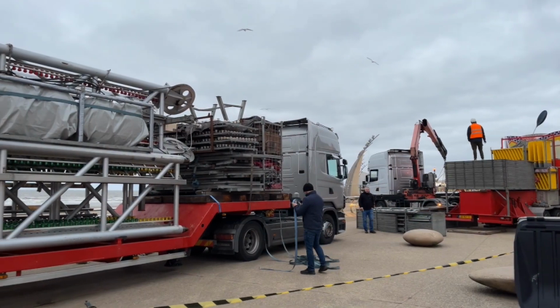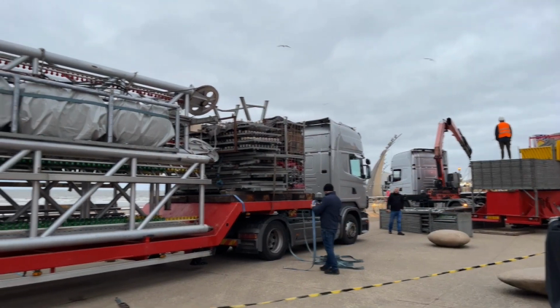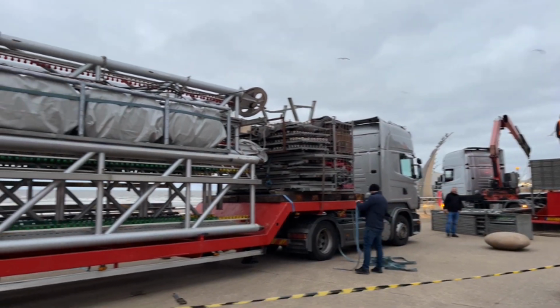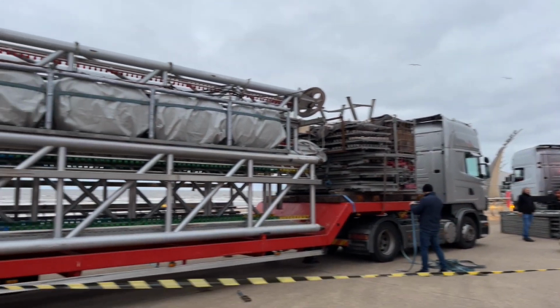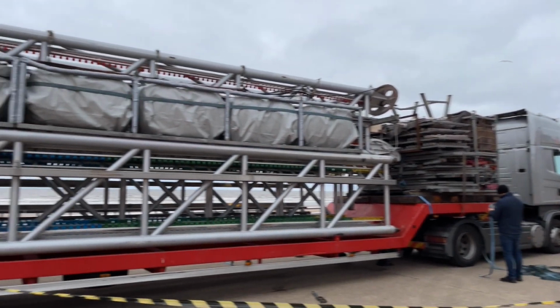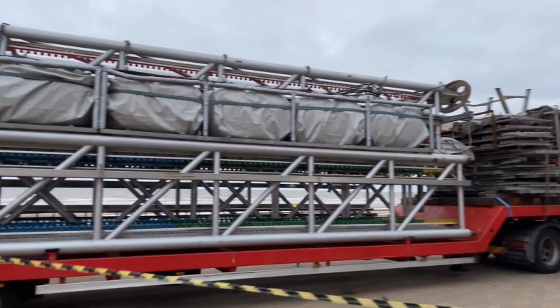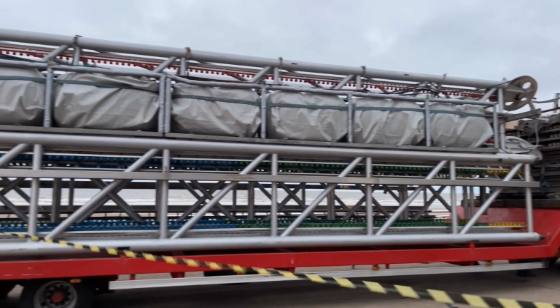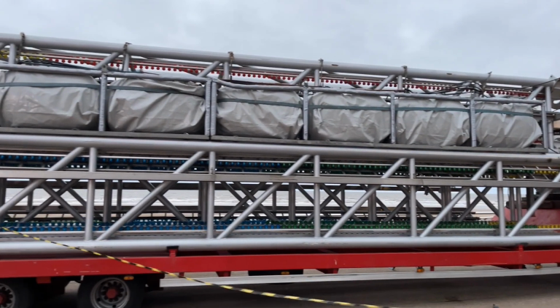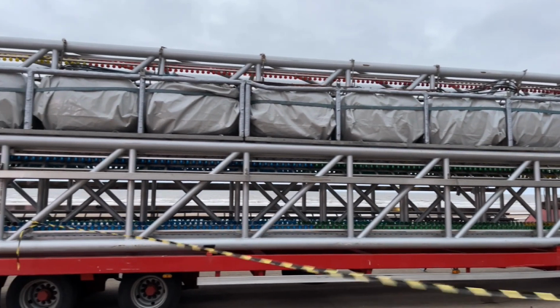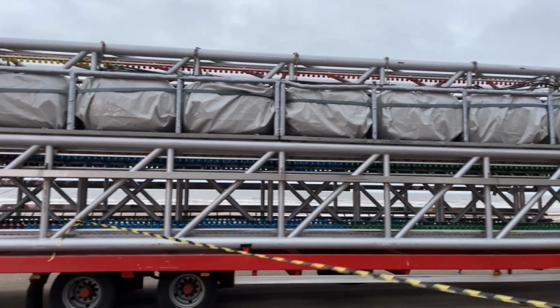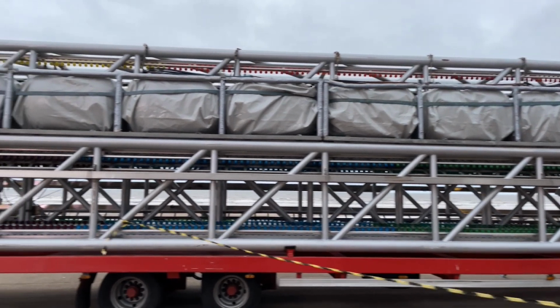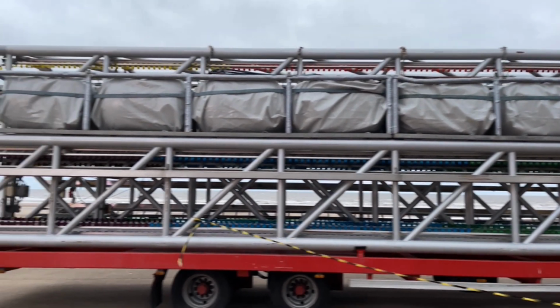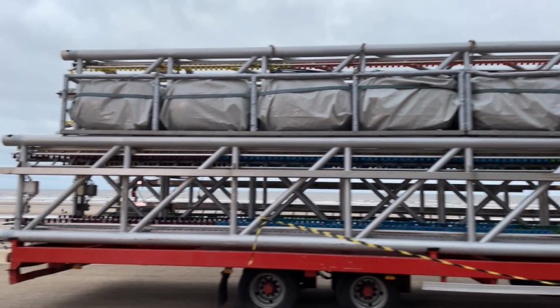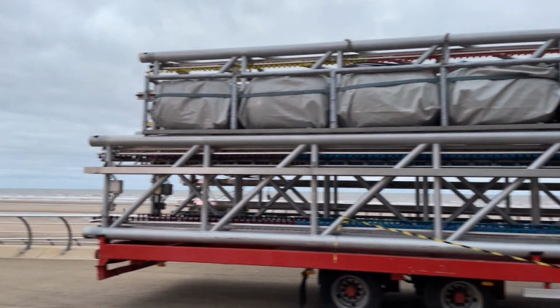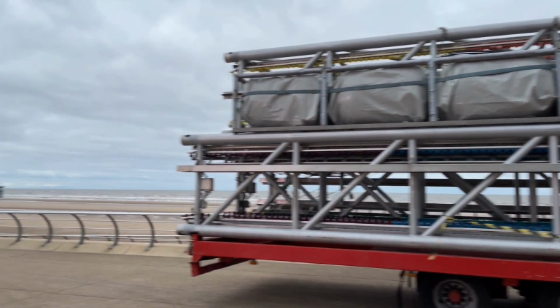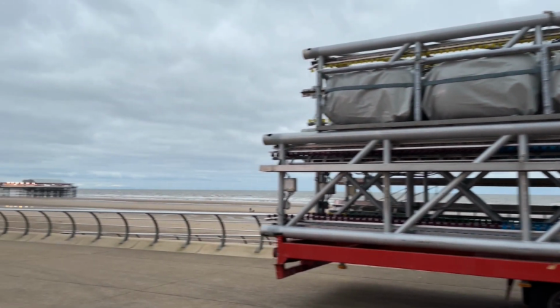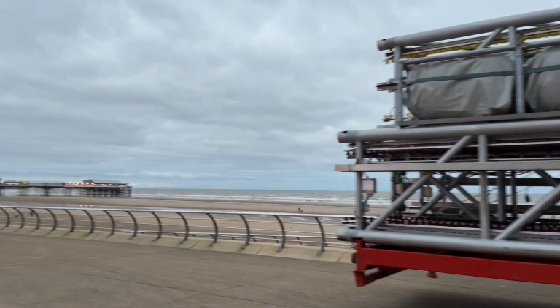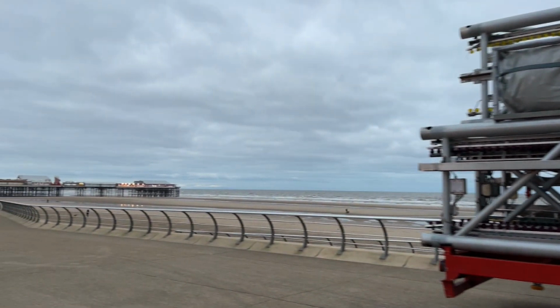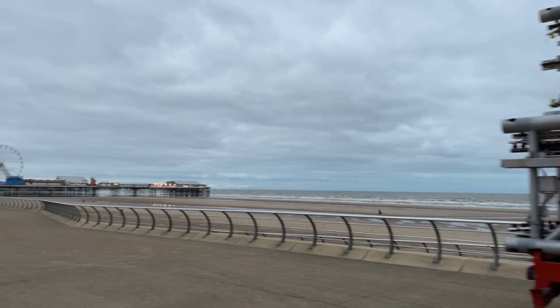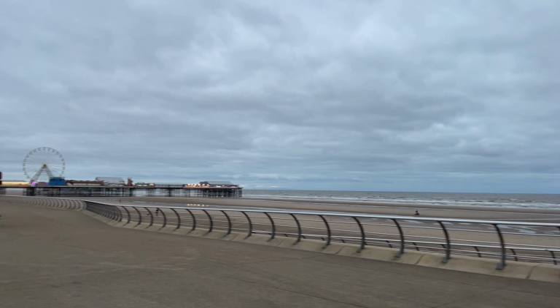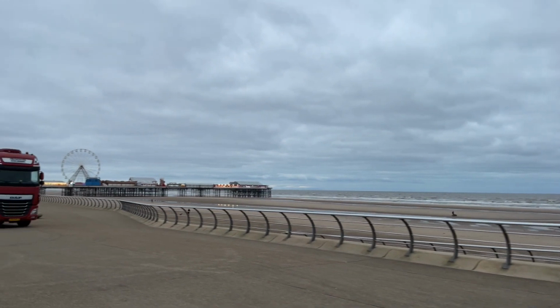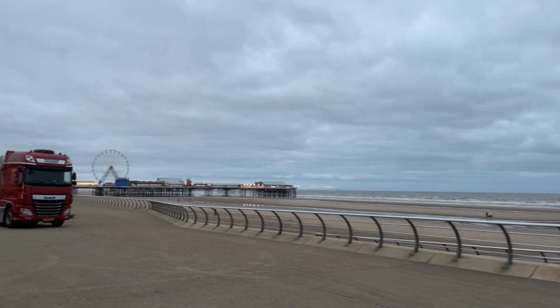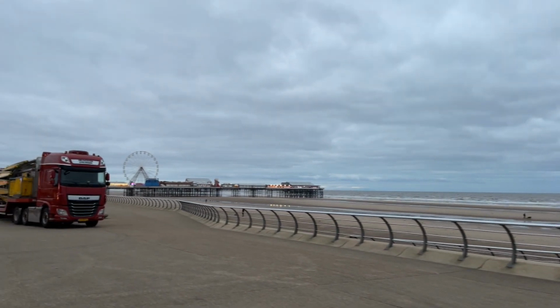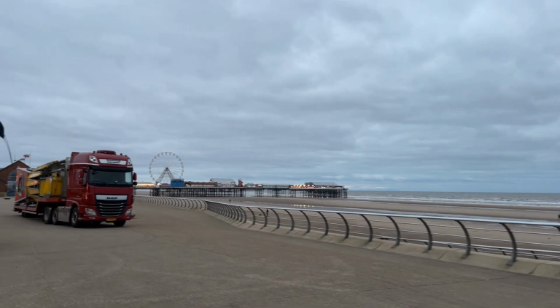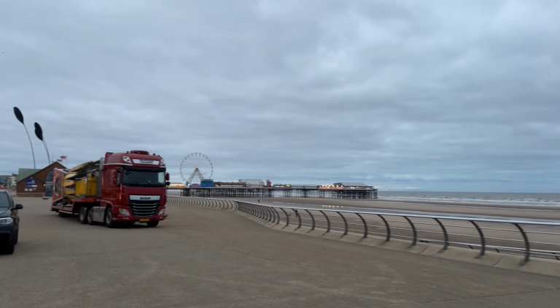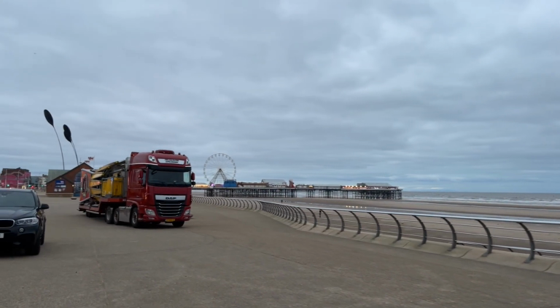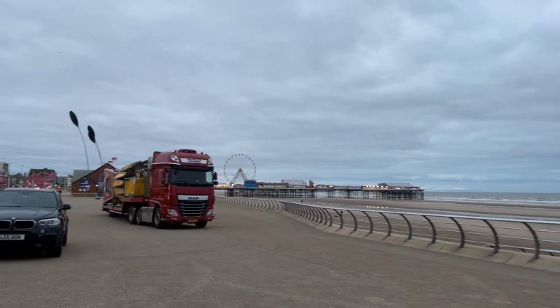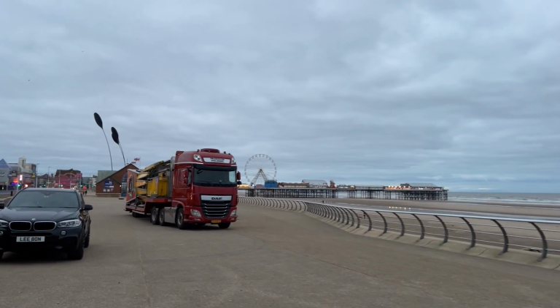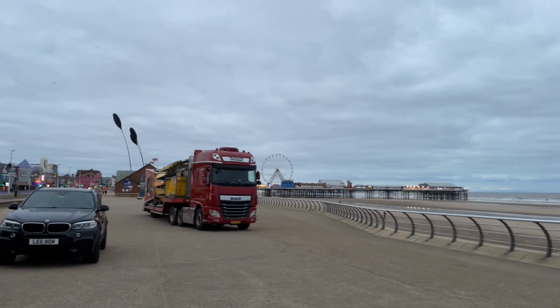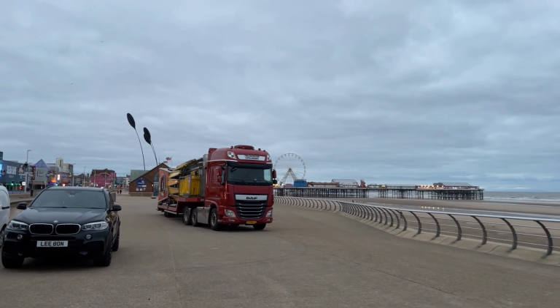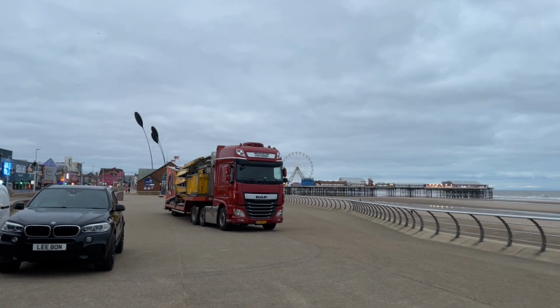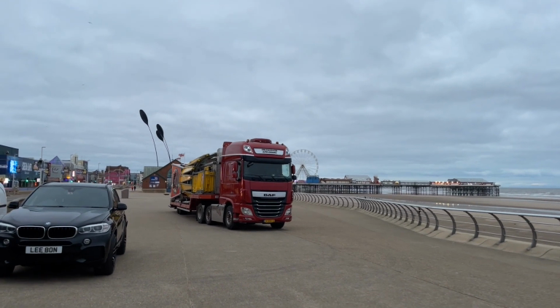So while they're setting this up, this is the main body of the tower — check this out. I'll just go and check out the spinning thing which goes round and has all the chairs on it — it's on this wagon here.